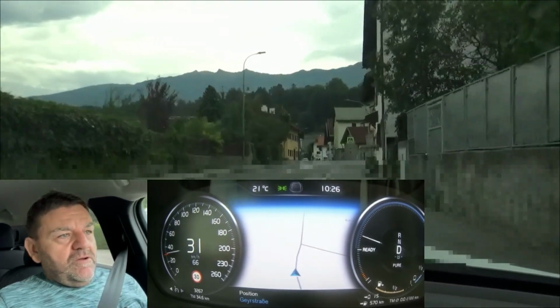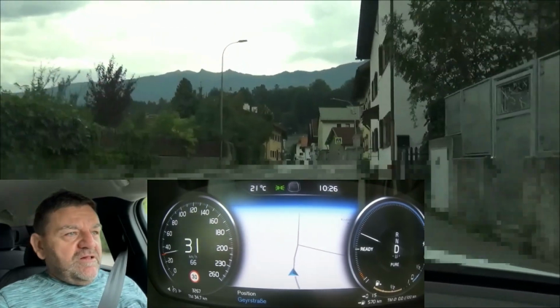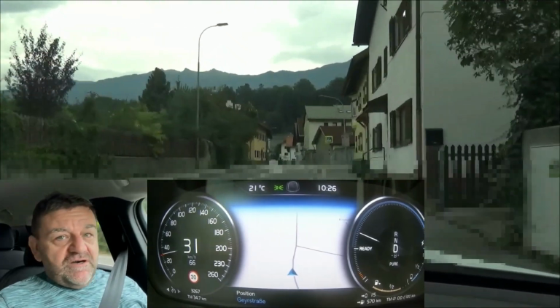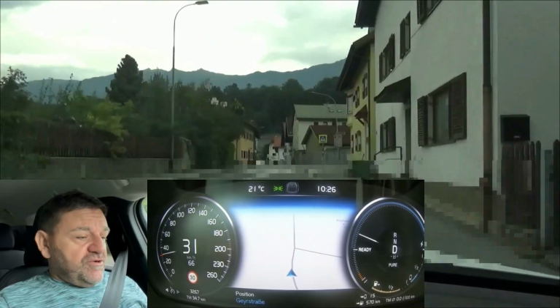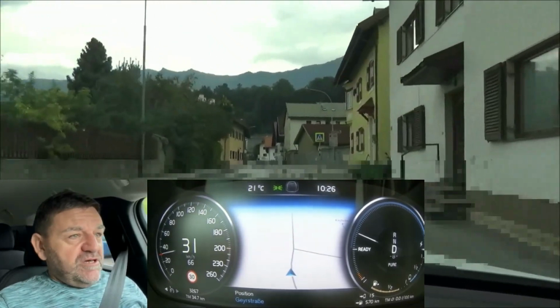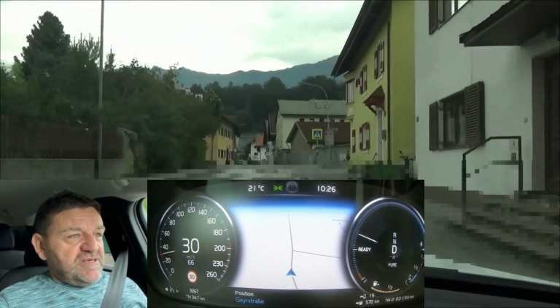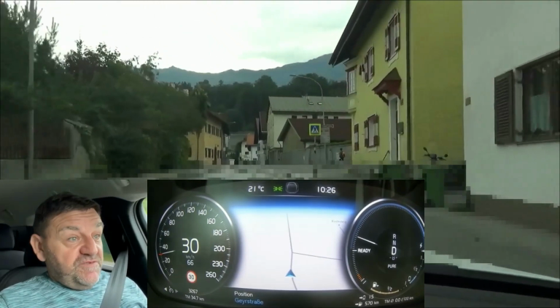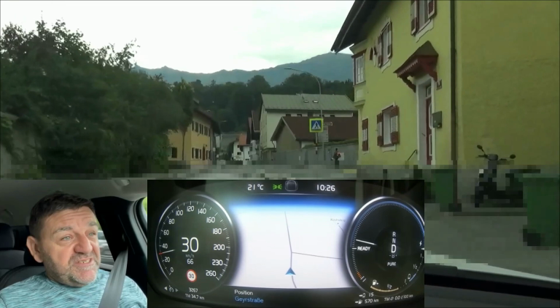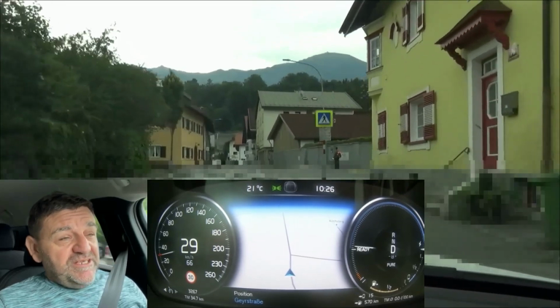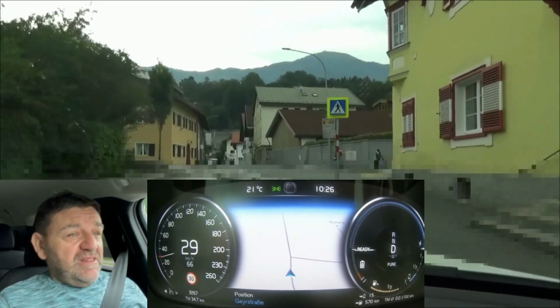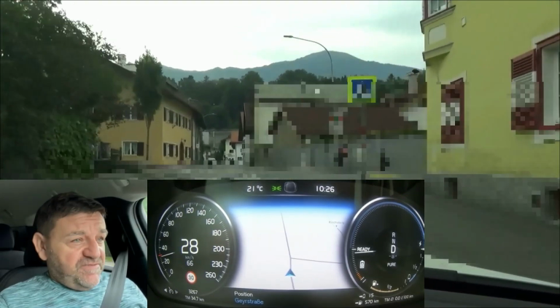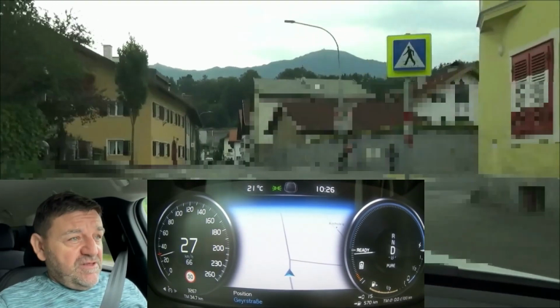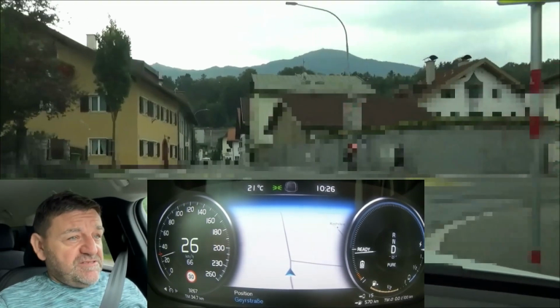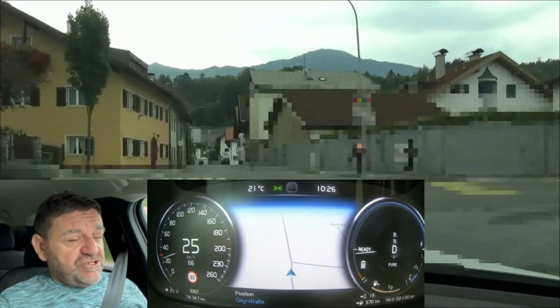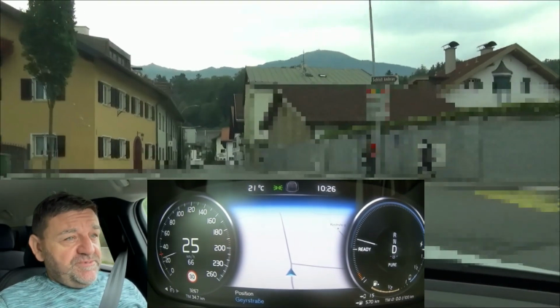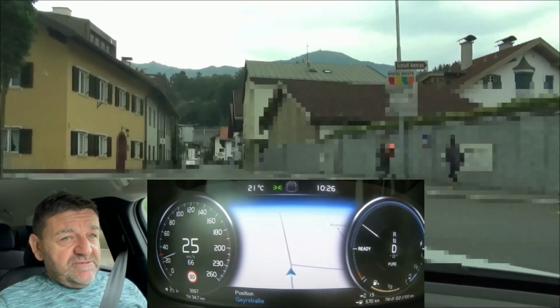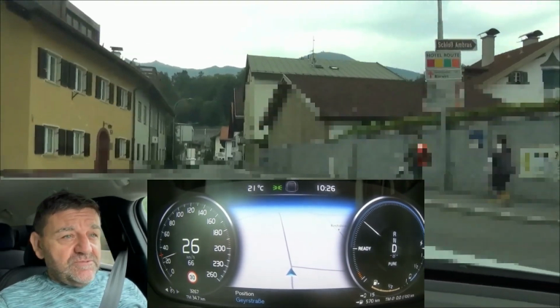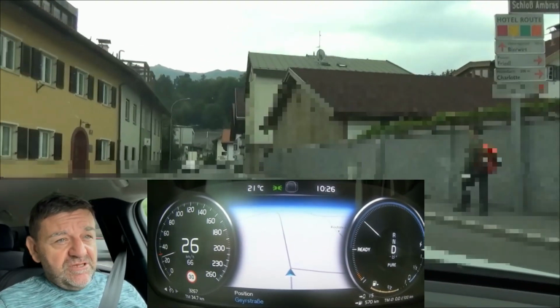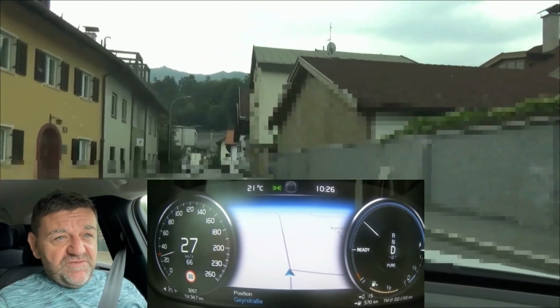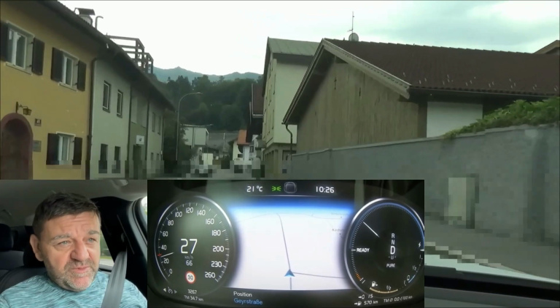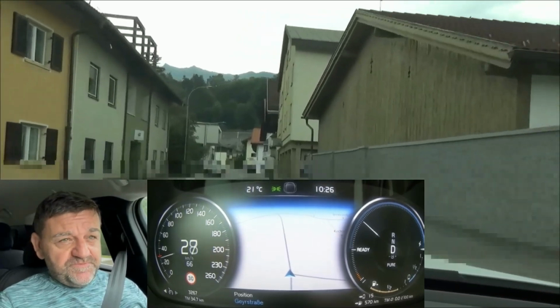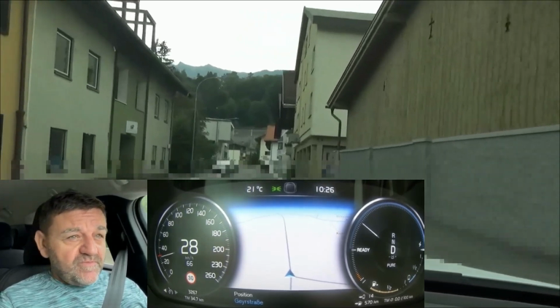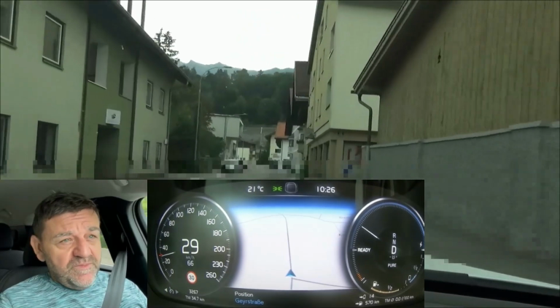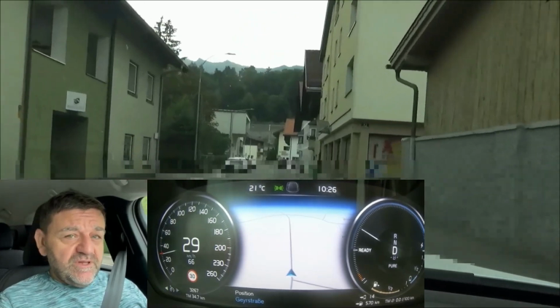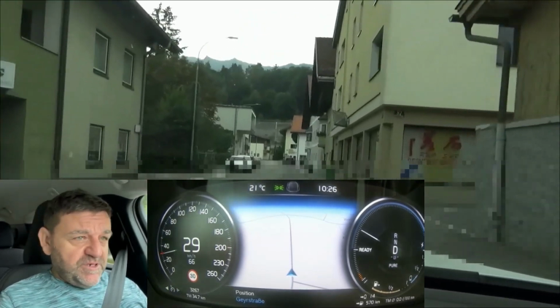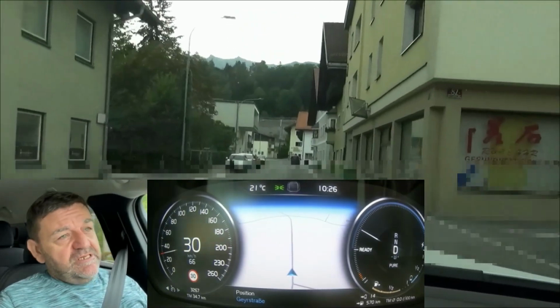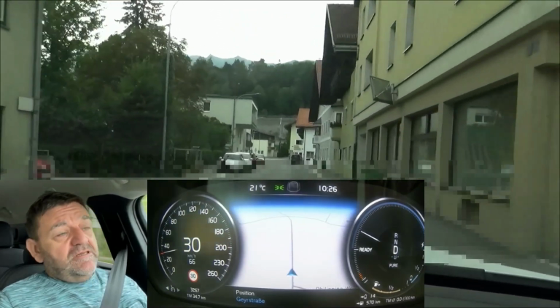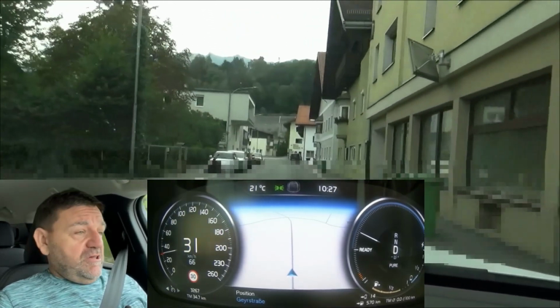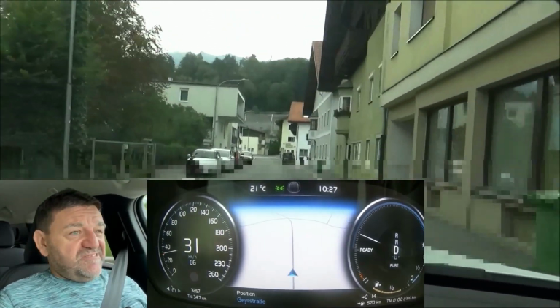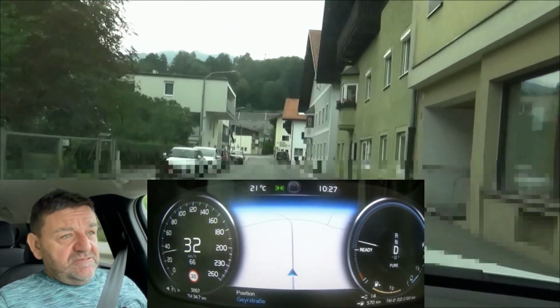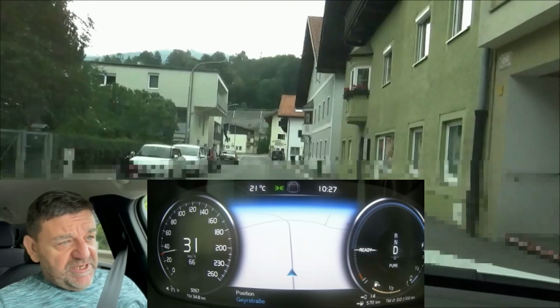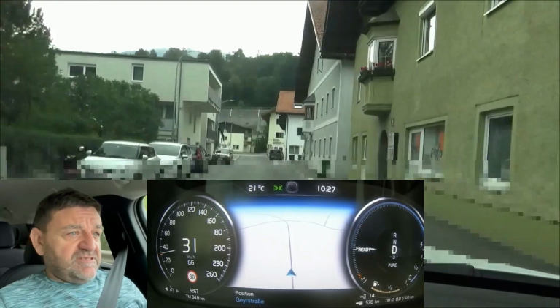We have now over 34 kilometers done and 15 kilometers of range left. That means we should be able to reach close to 50 kilometers in pure electric mode — that's not too bad.